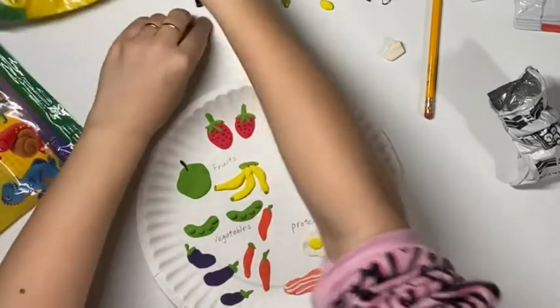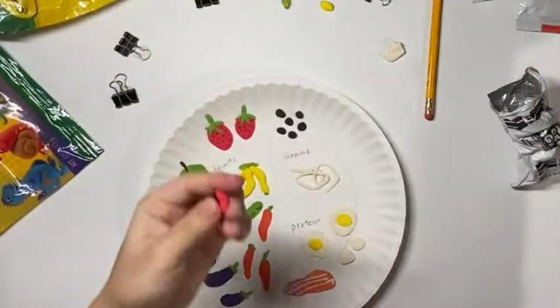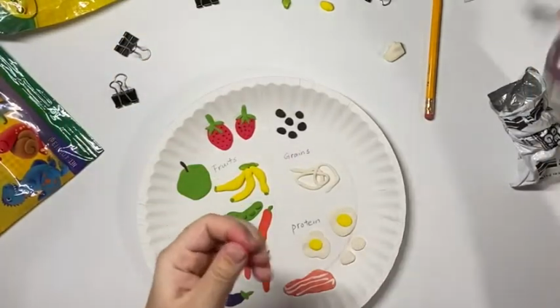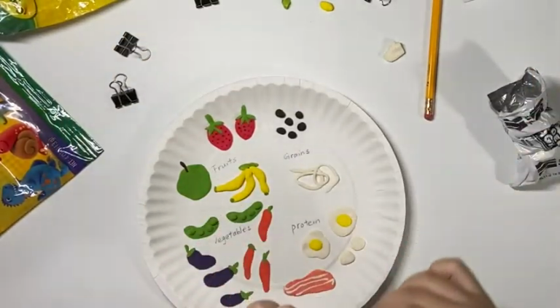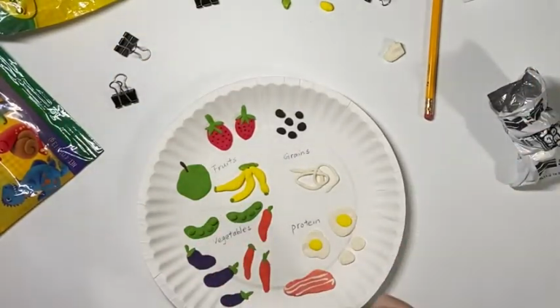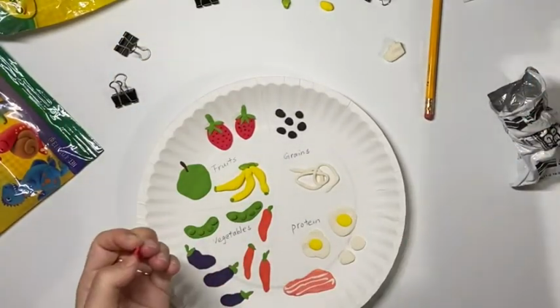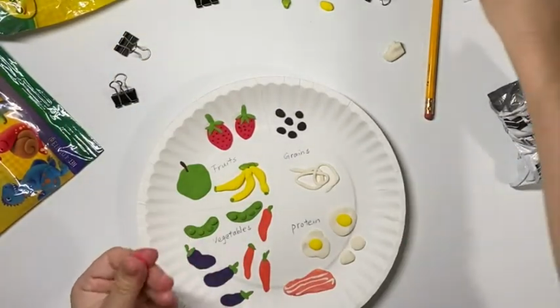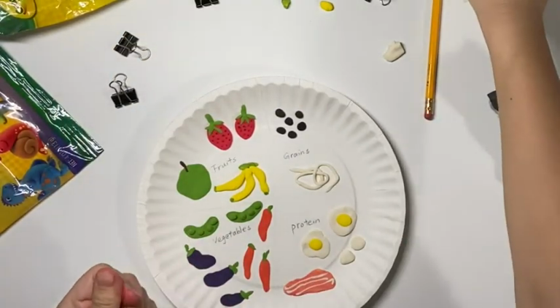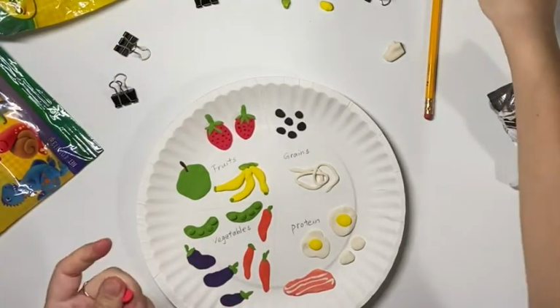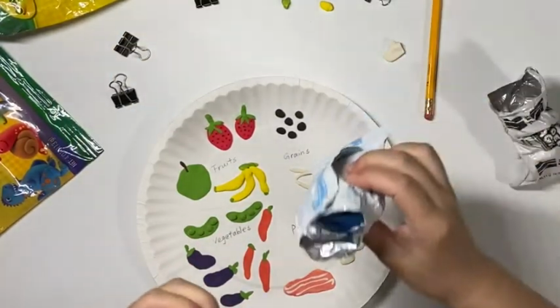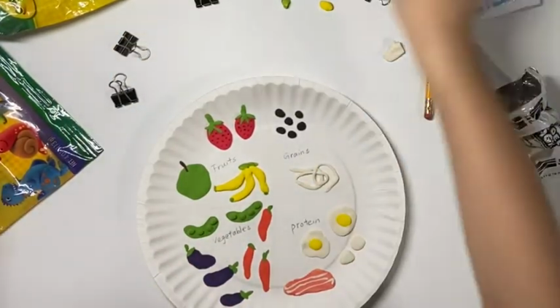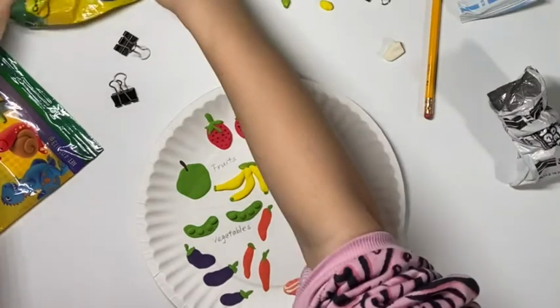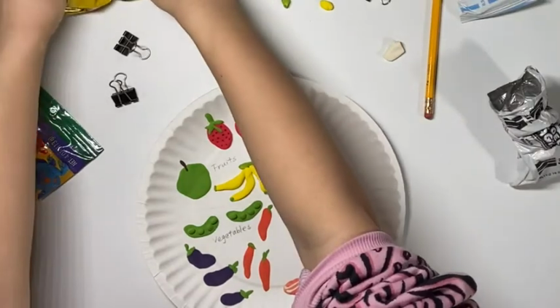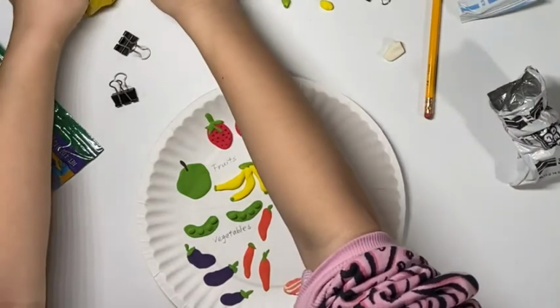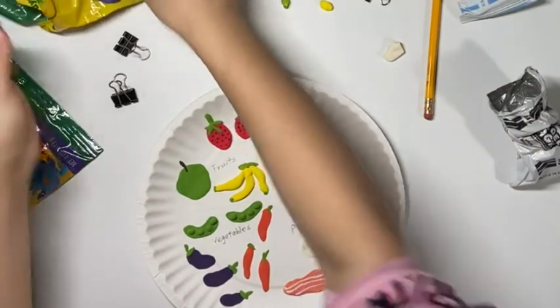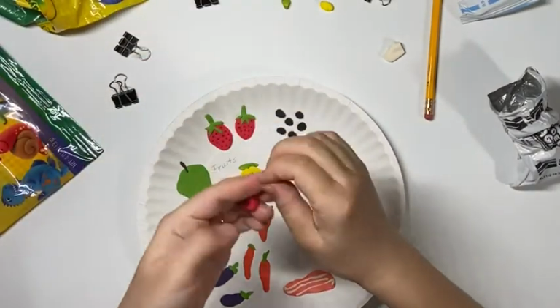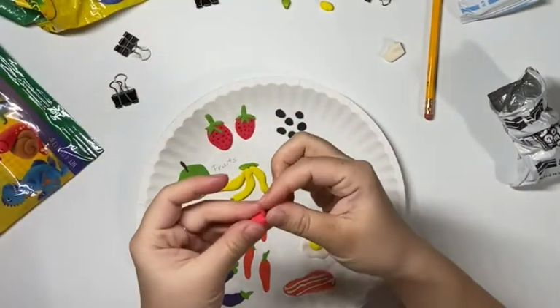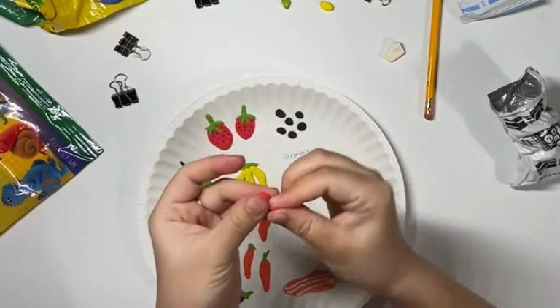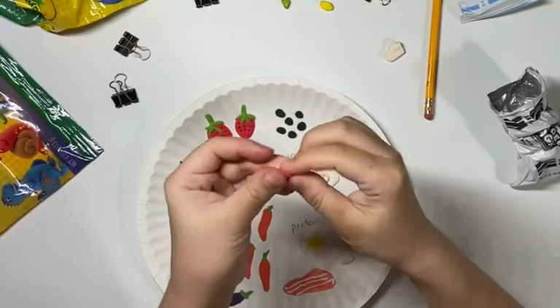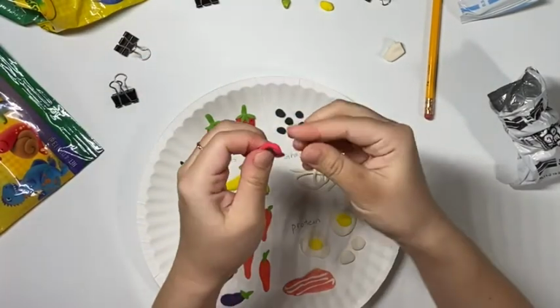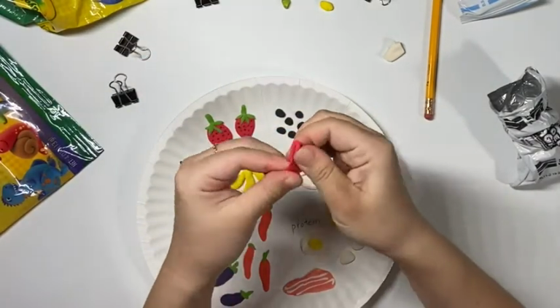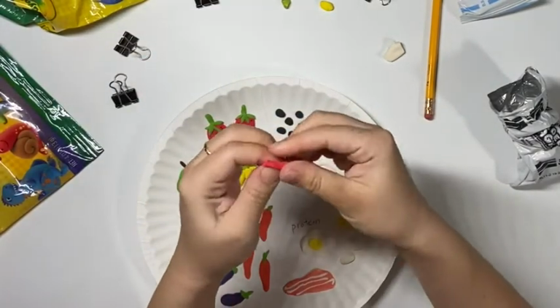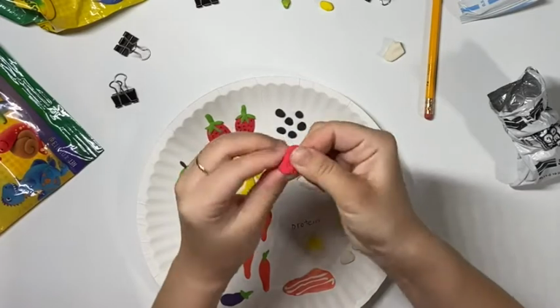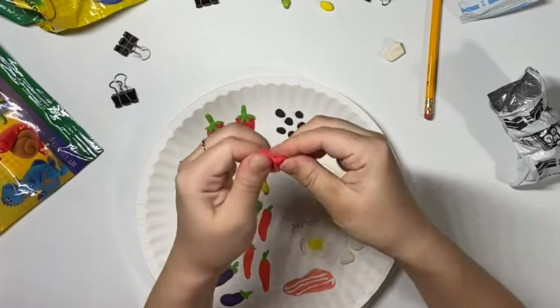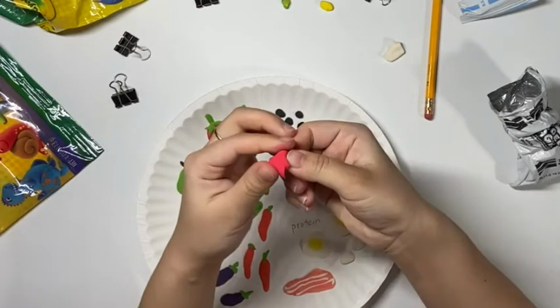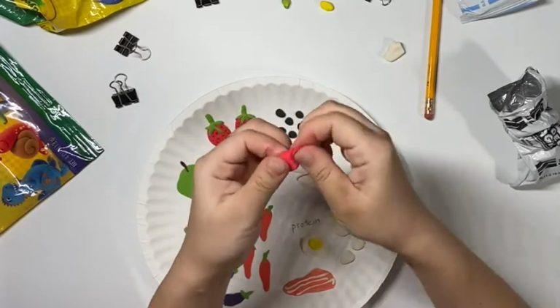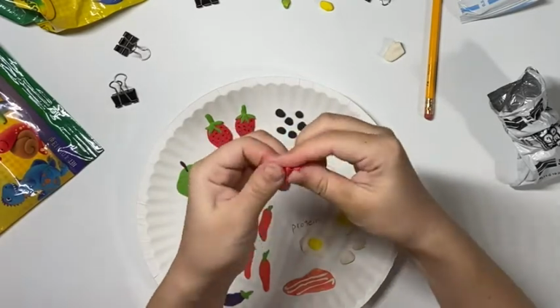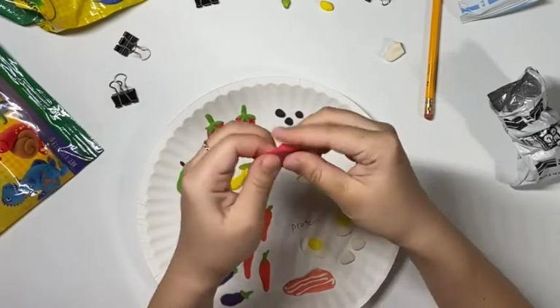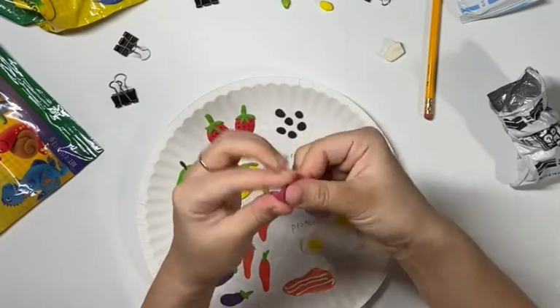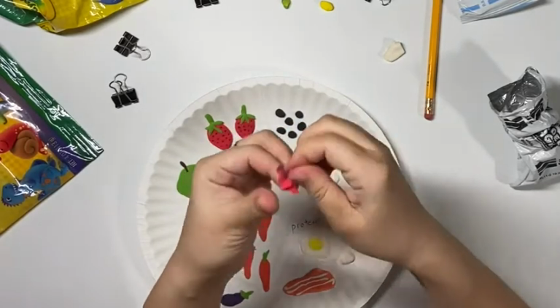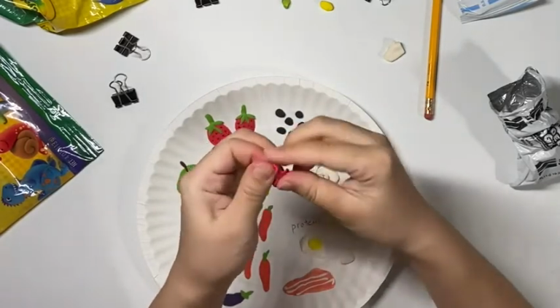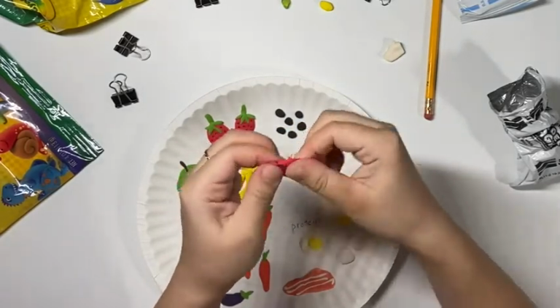Next I will make some red beans. The color of red beans is not as bright as strawberries or raspberries, so make sure you add a tiny little bit of black to make your red just a little bit darker.